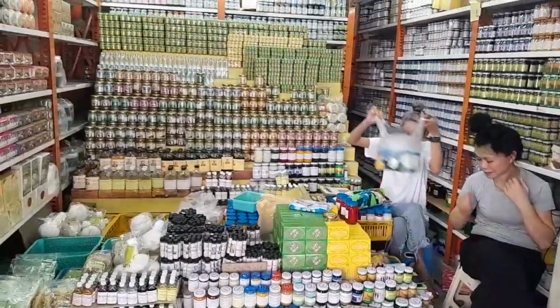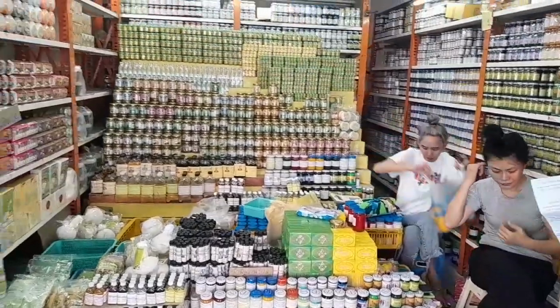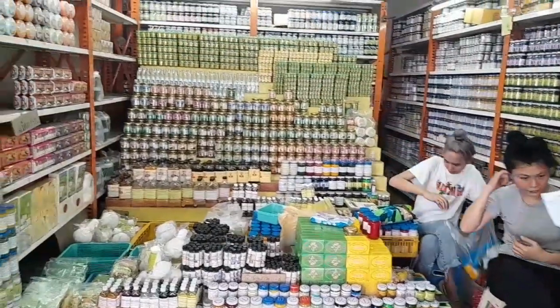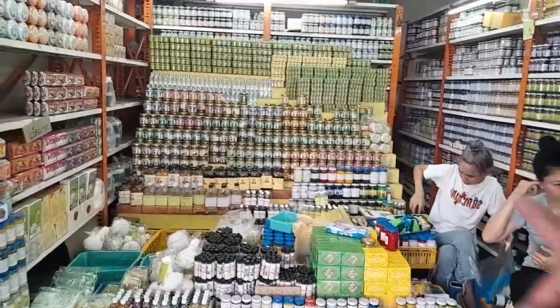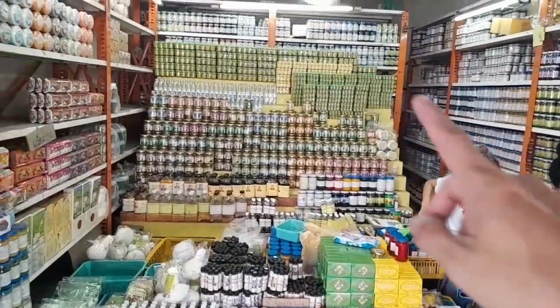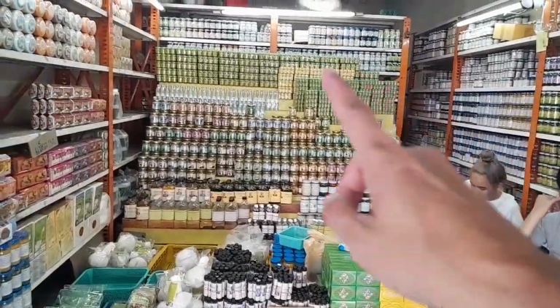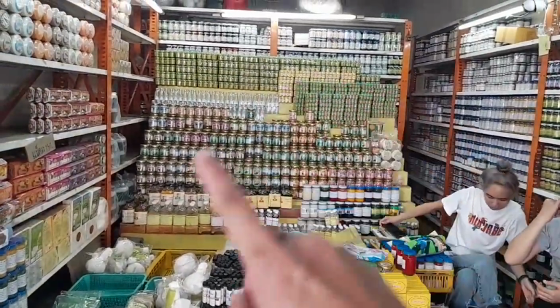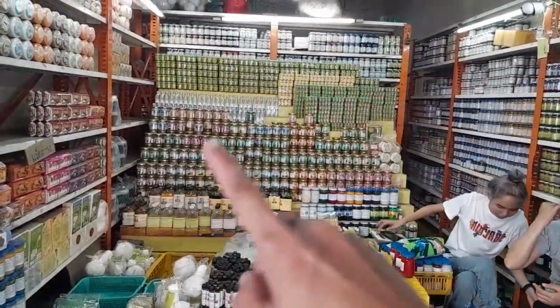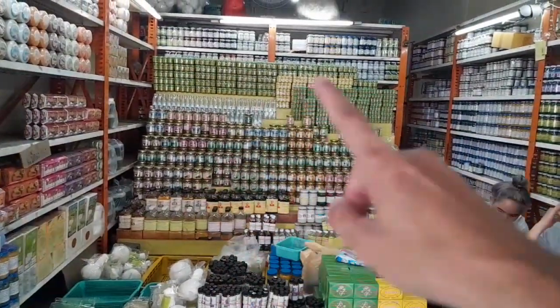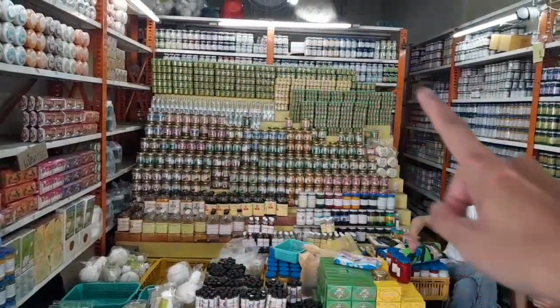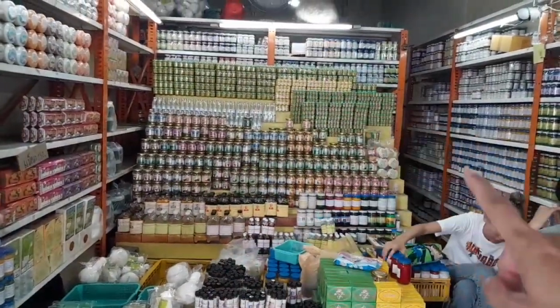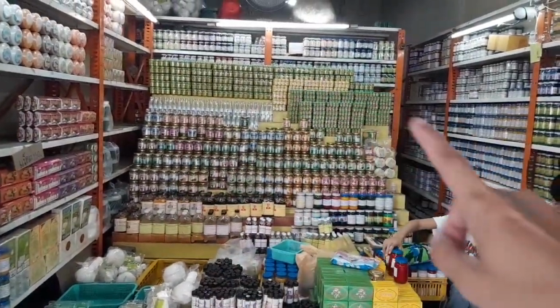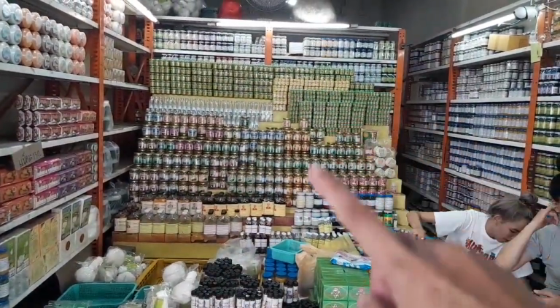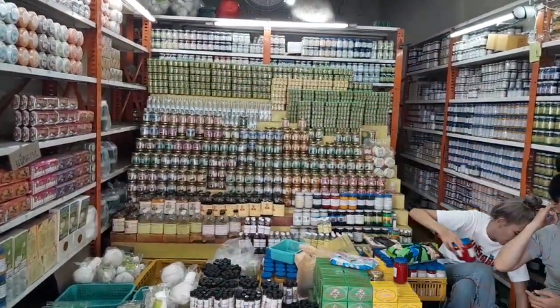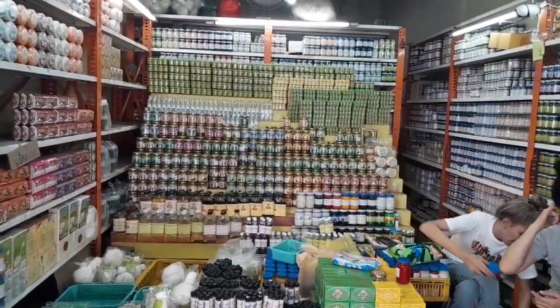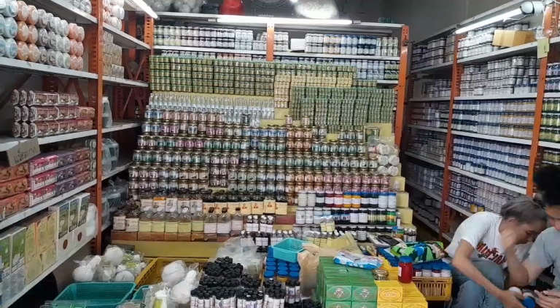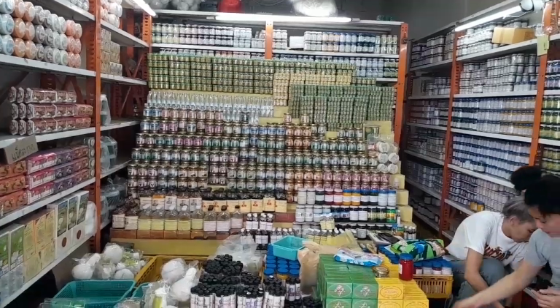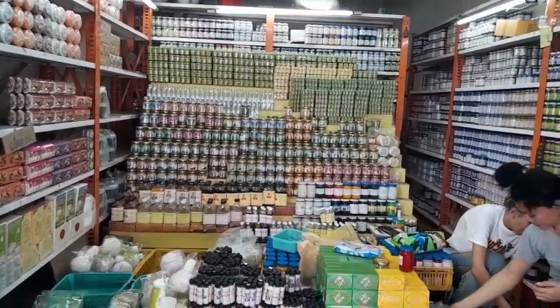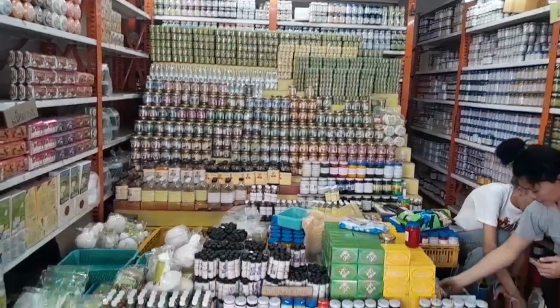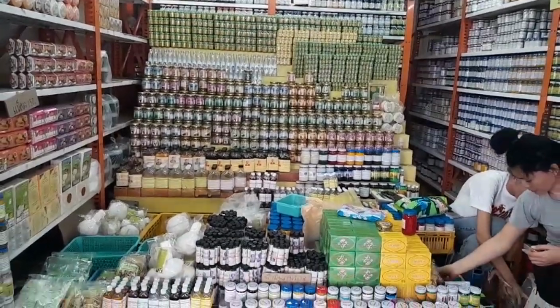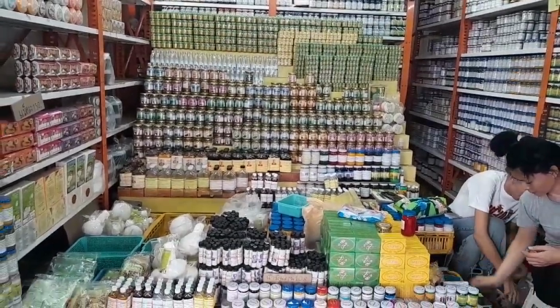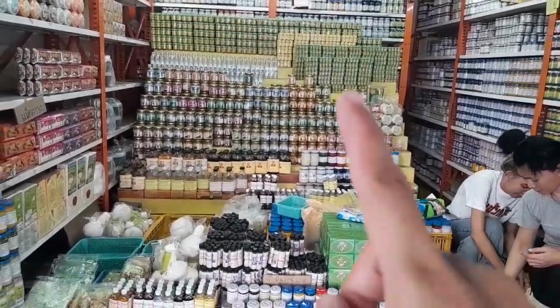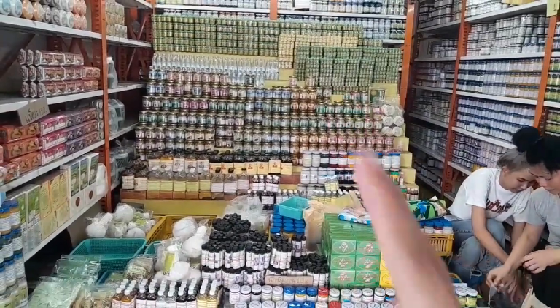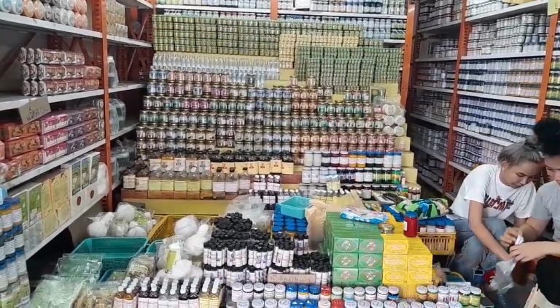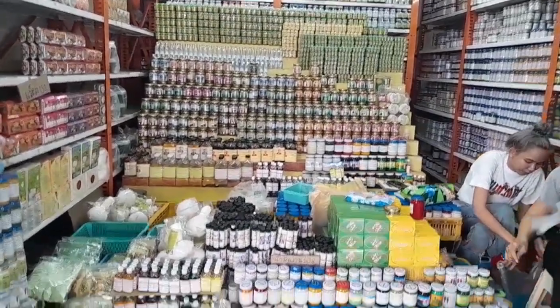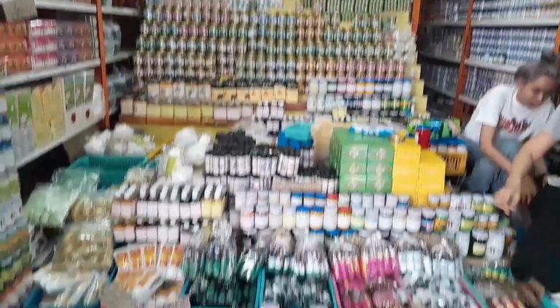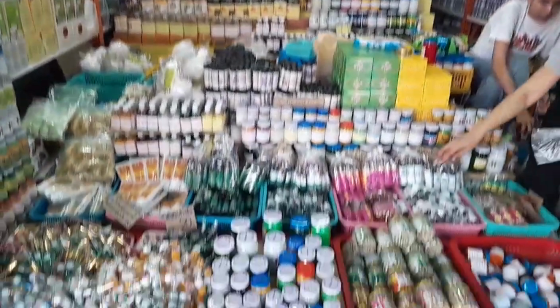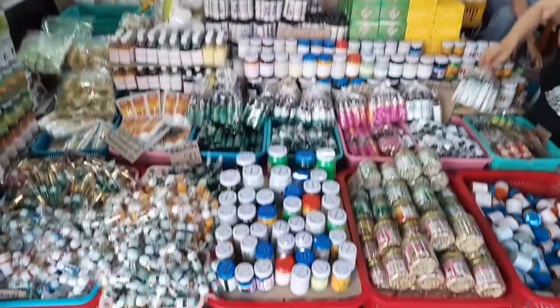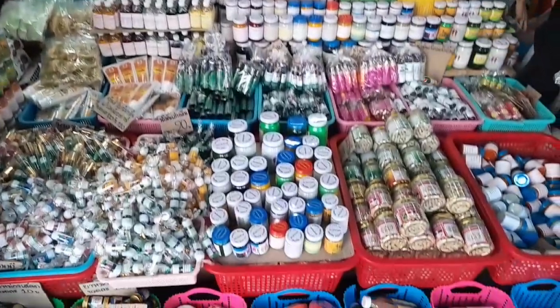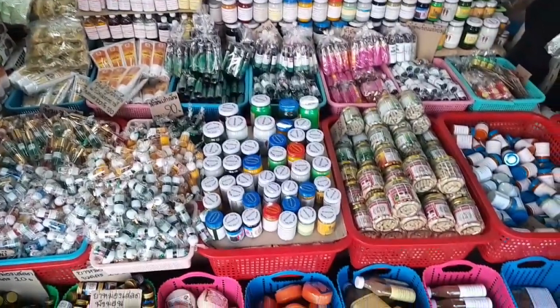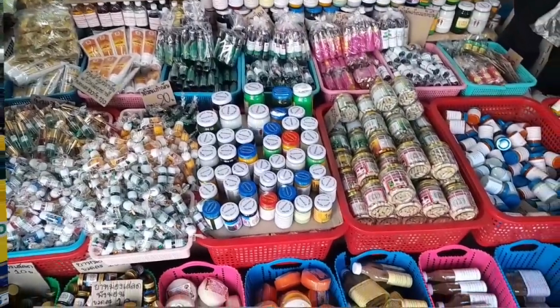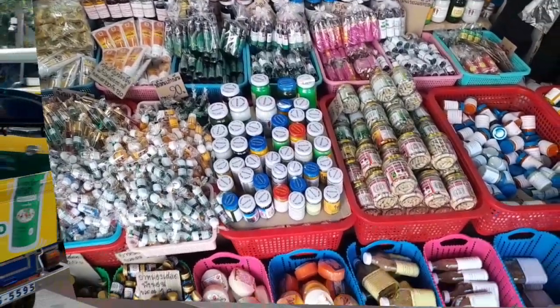Take a look at the mountains of Thai herbal ointments over there. You can also try the Thai bathing soap bar here.